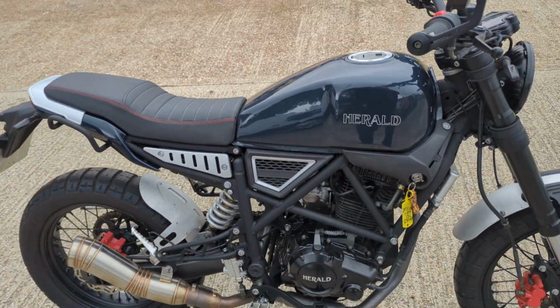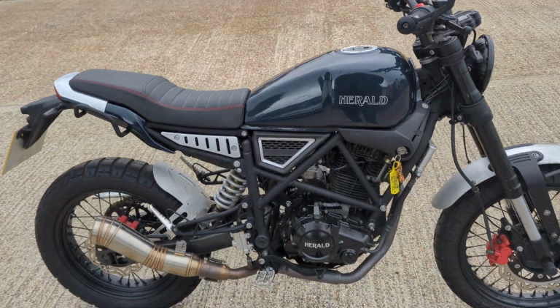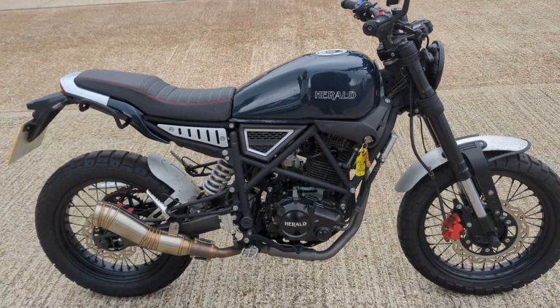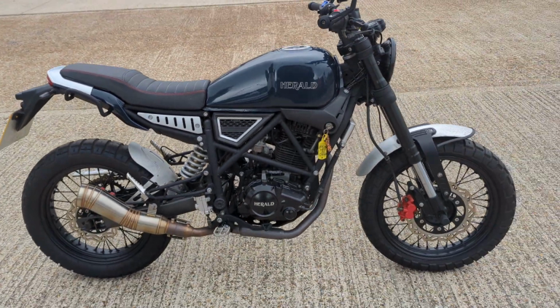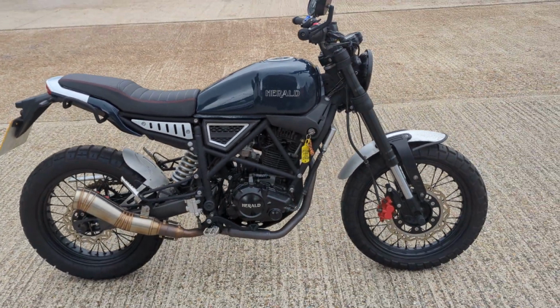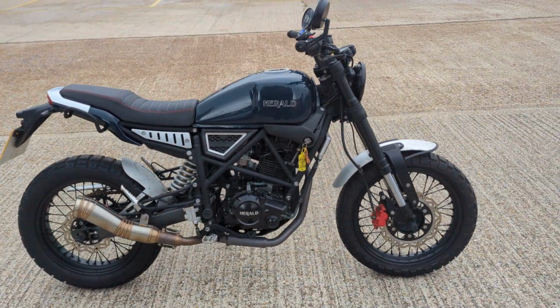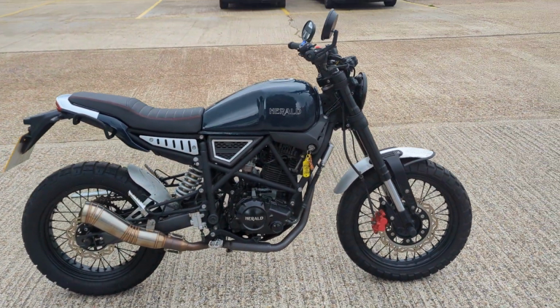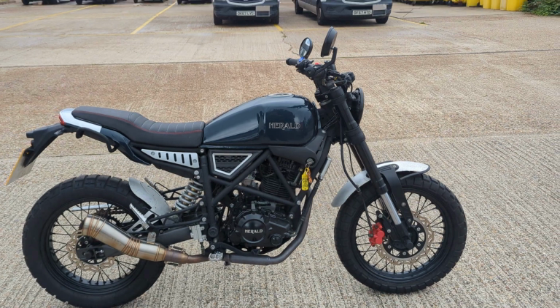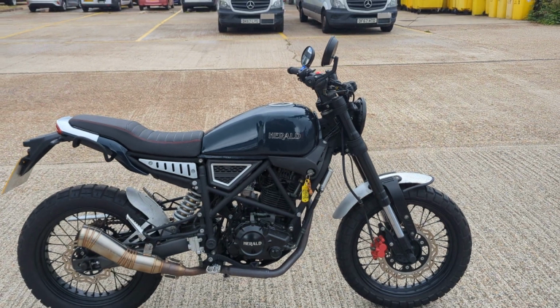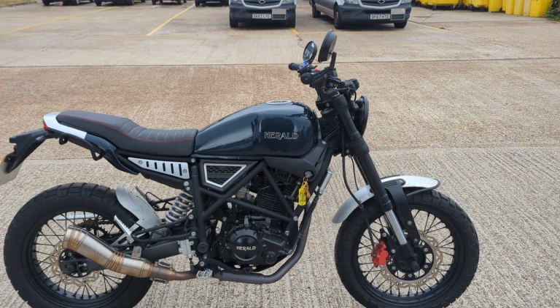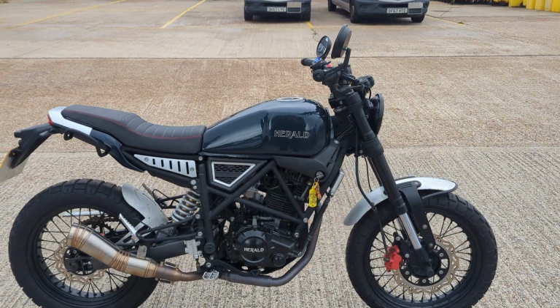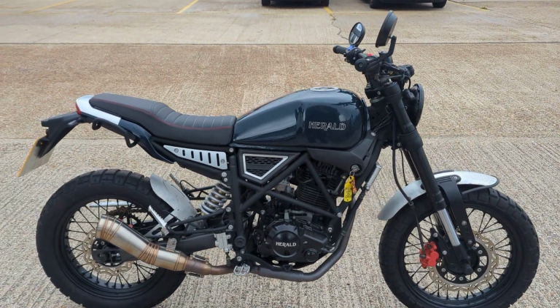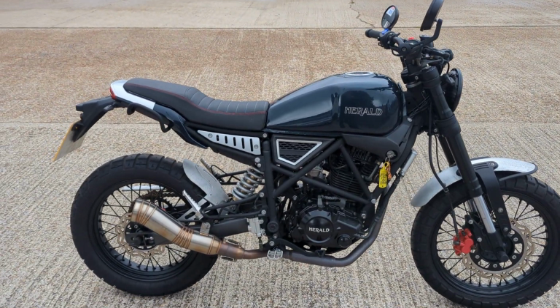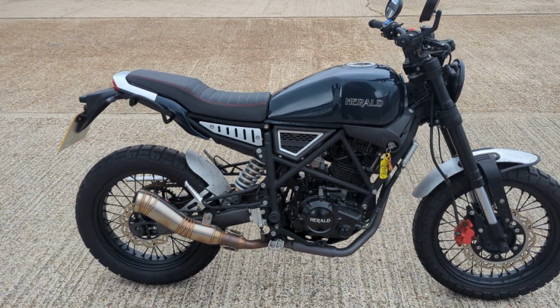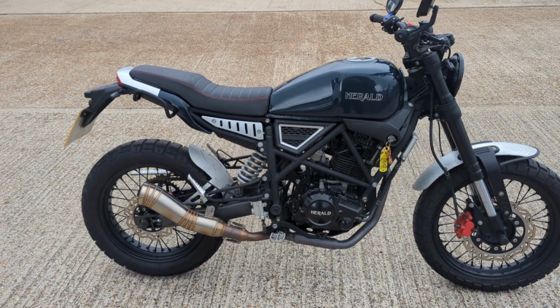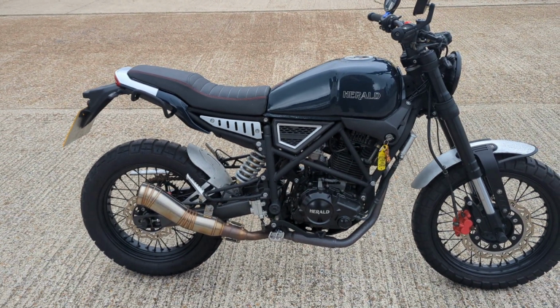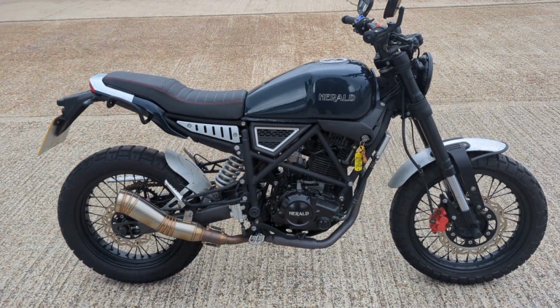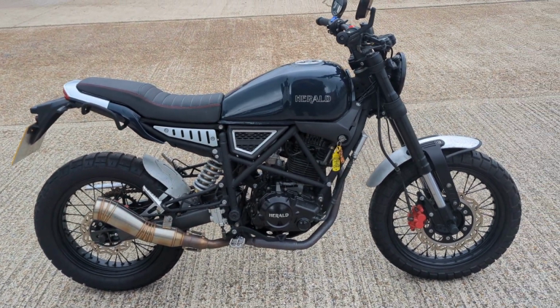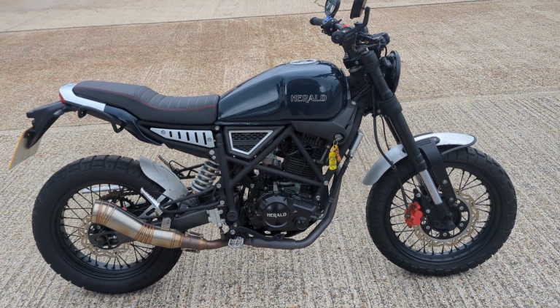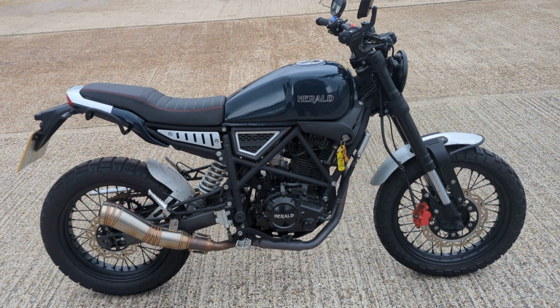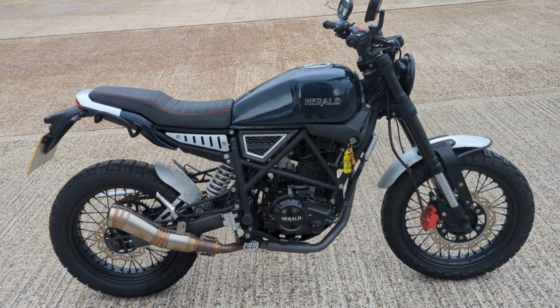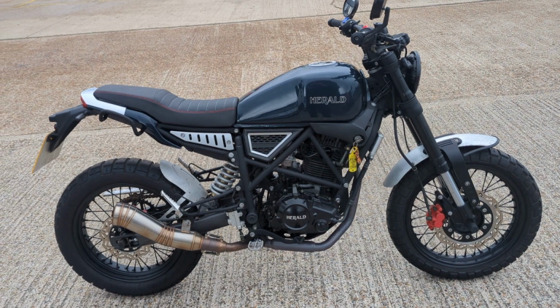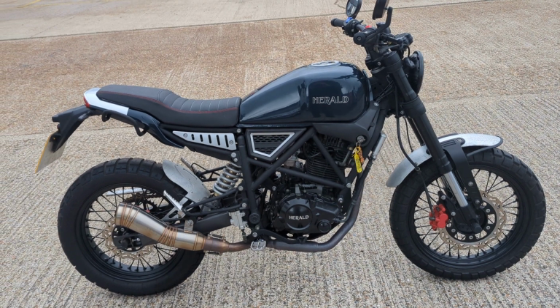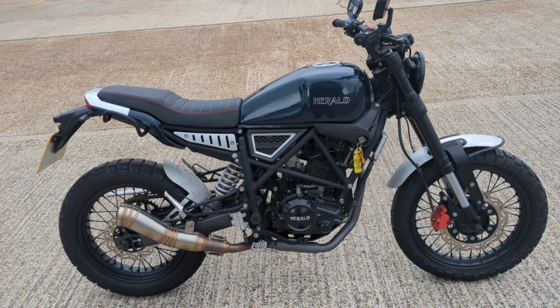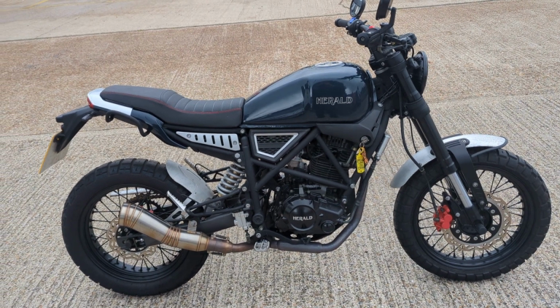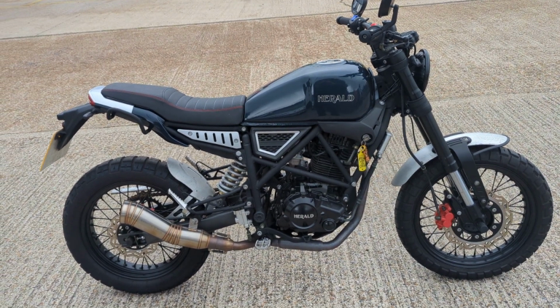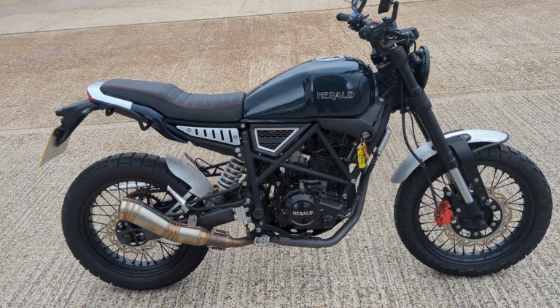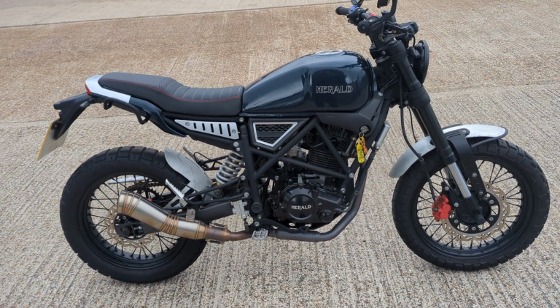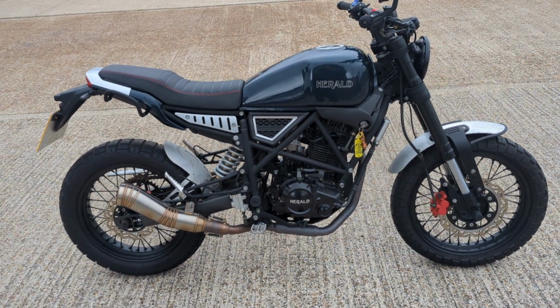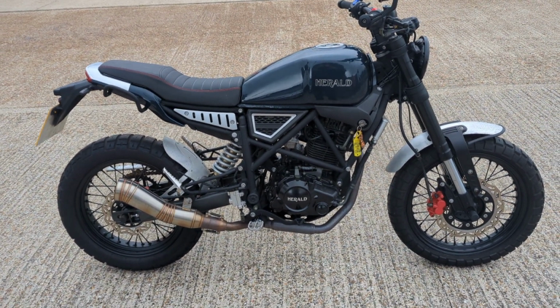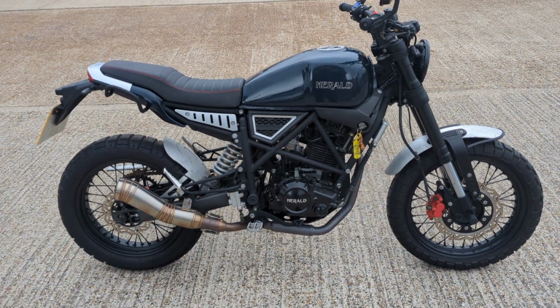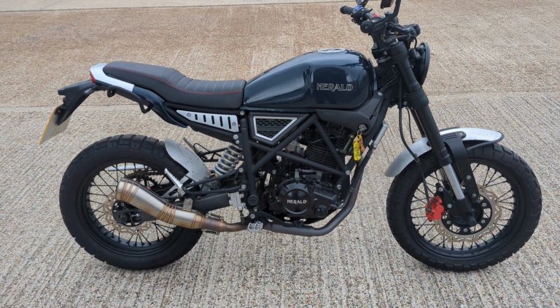So there you have it, 2021 Herald 250 Brat in stock in our showroom in Maidstone. Pop down, have a look and see what you think. If you need delivery just give us a call and we can give you a quote. See you soon.